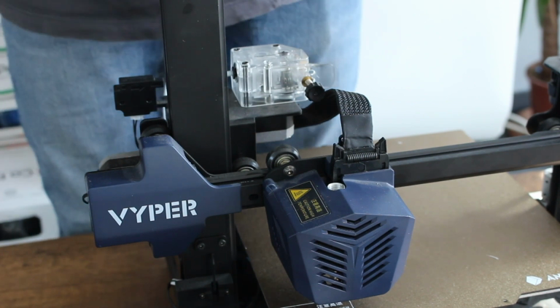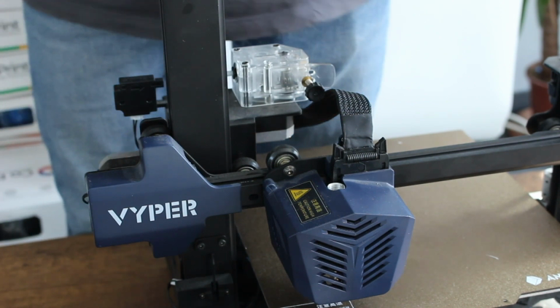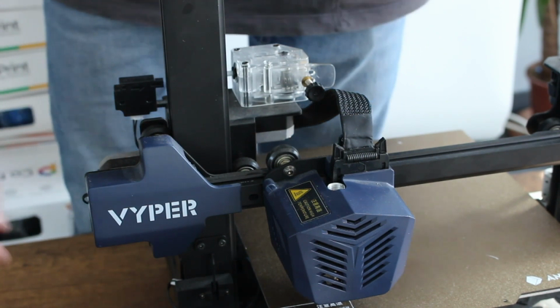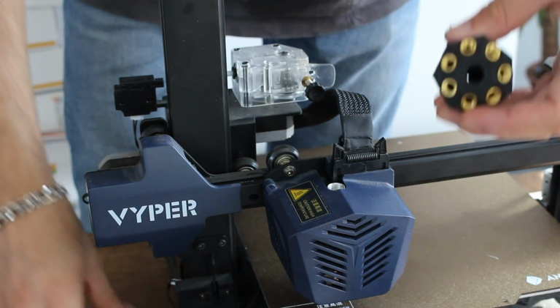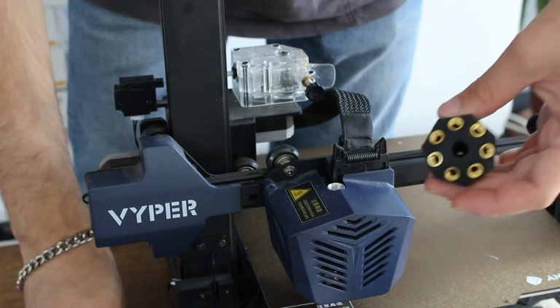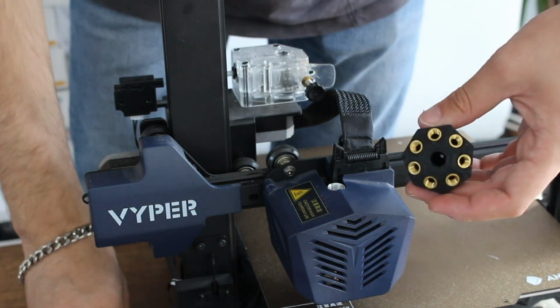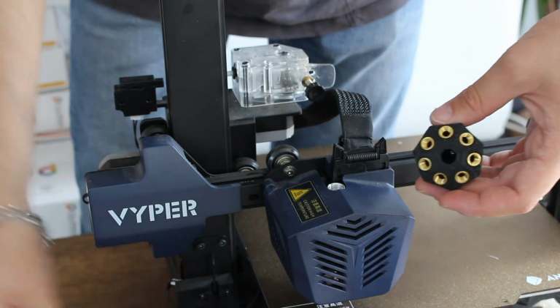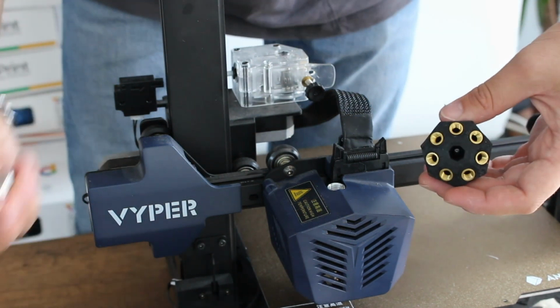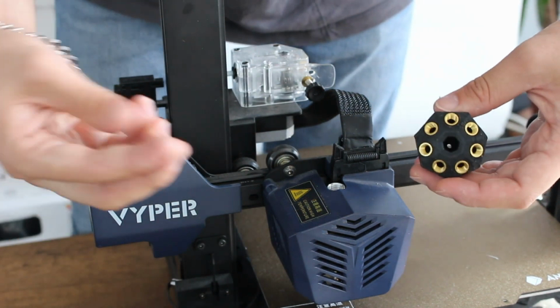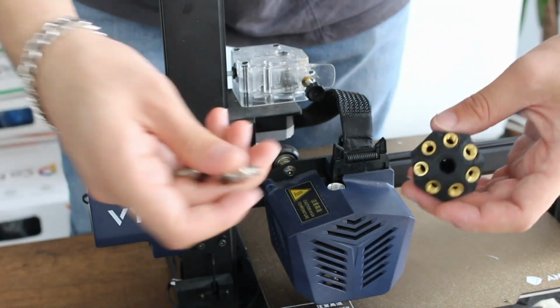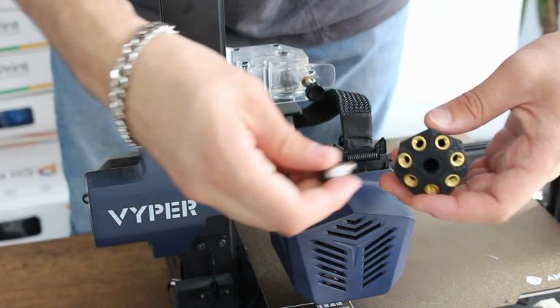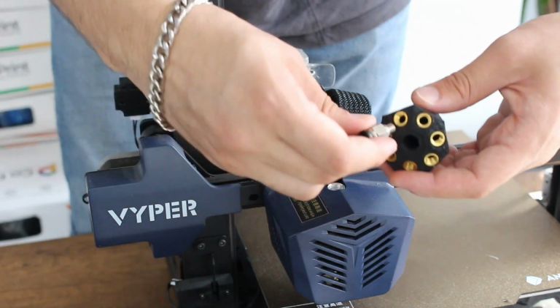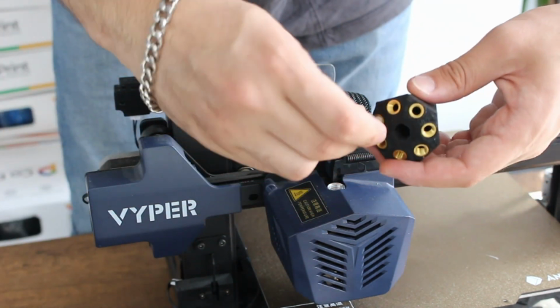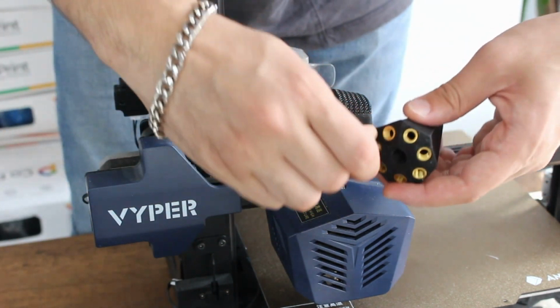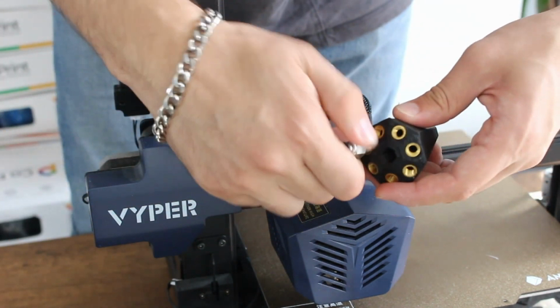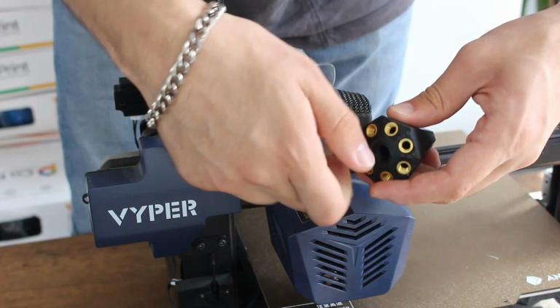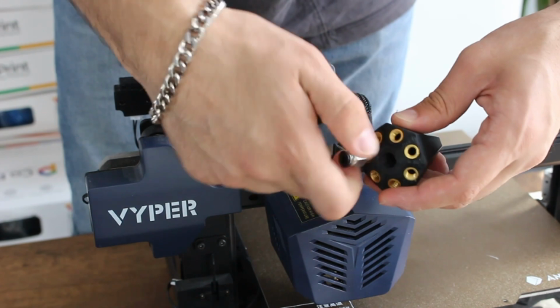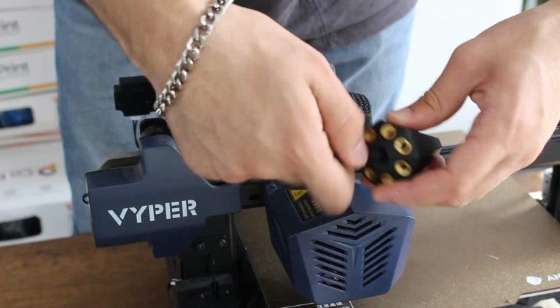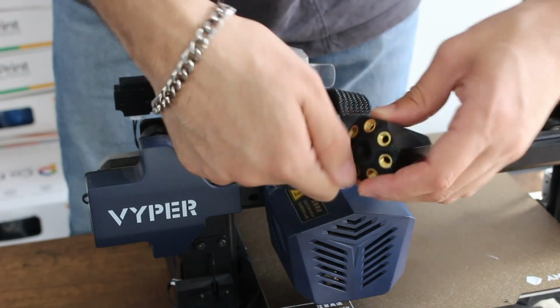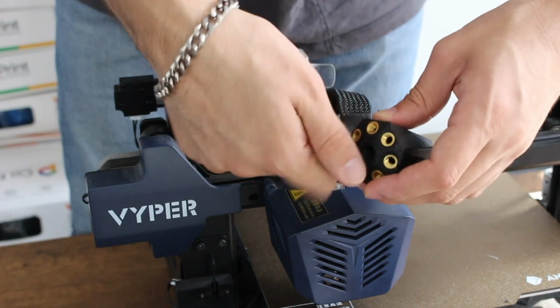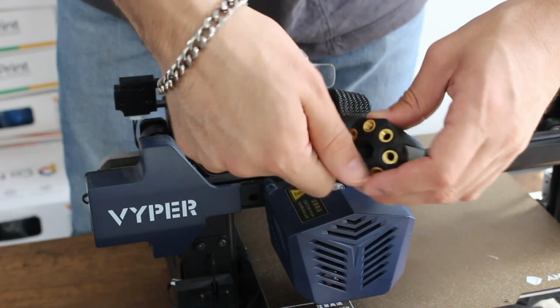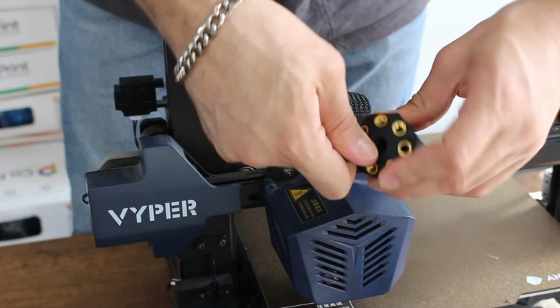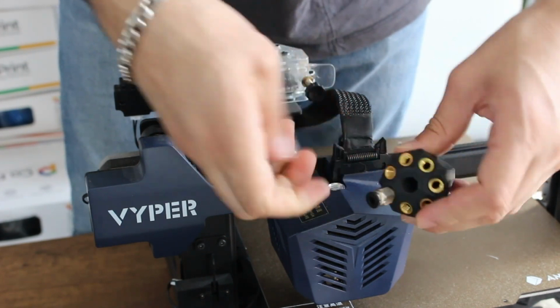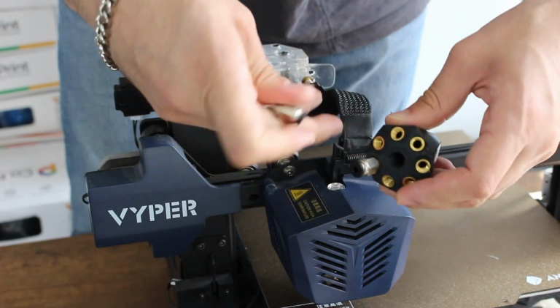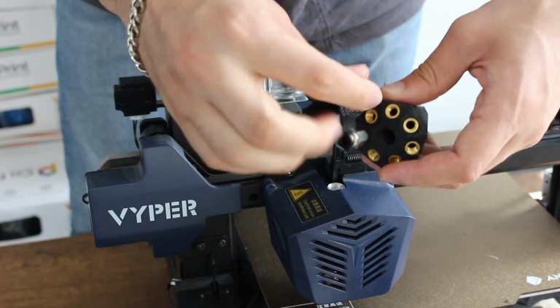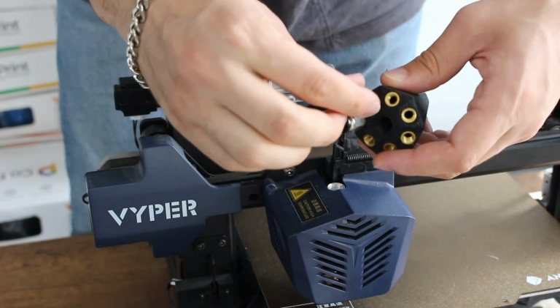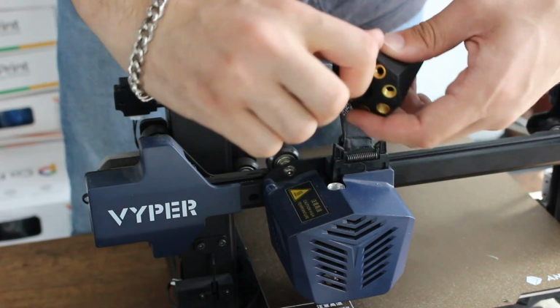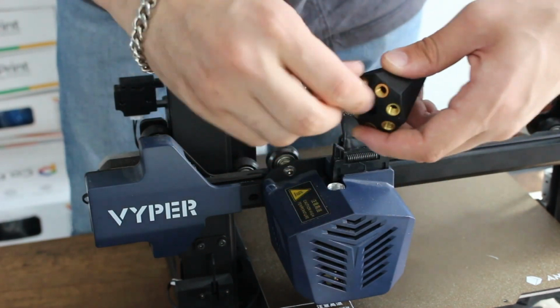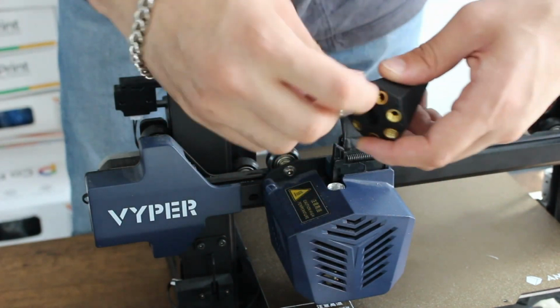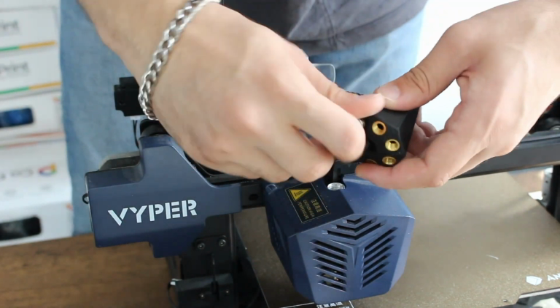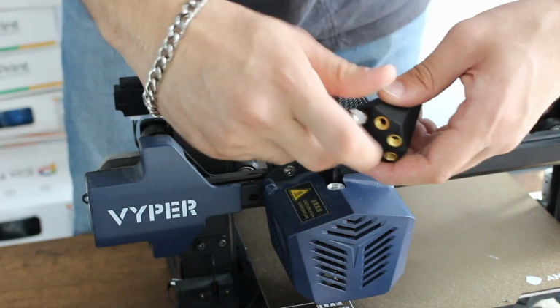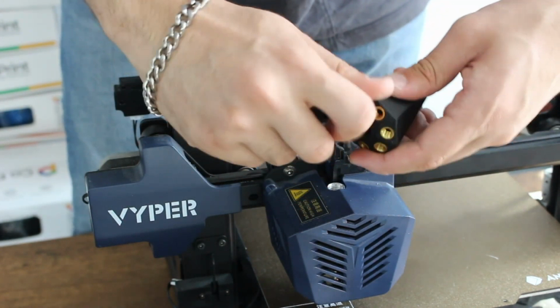After that, we are going to insert fittings to the 7-in-1 module inlet and outlet.